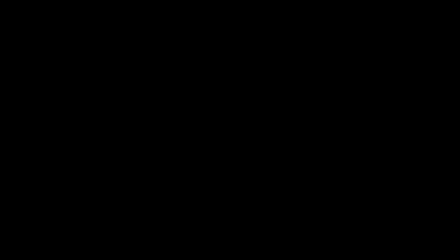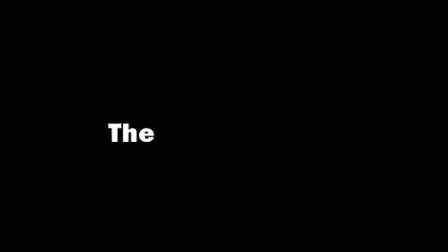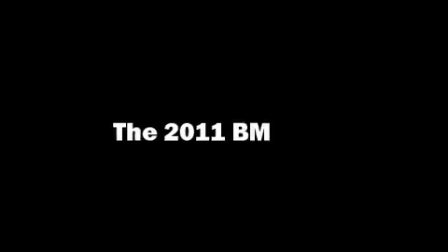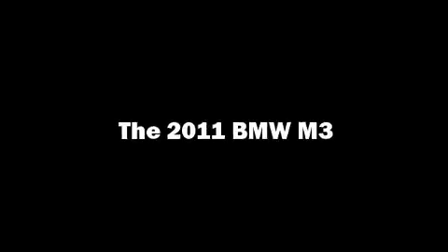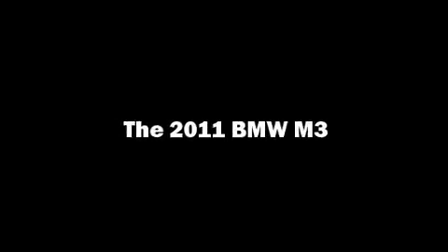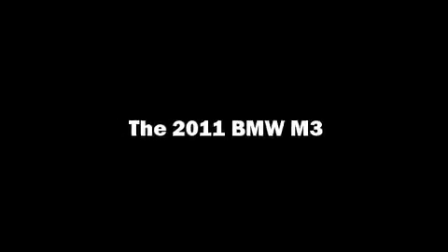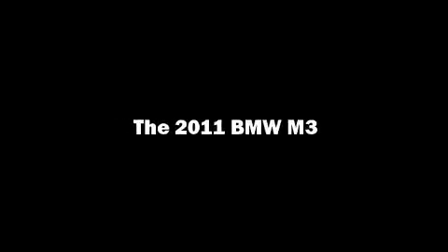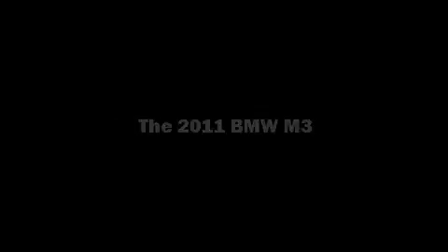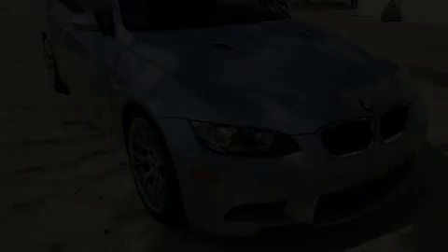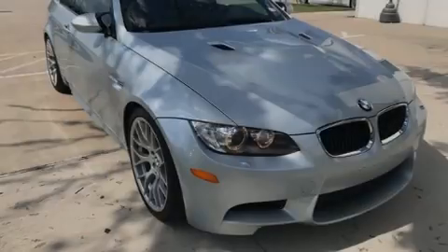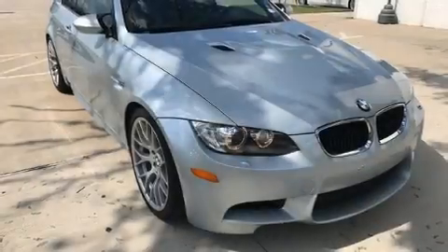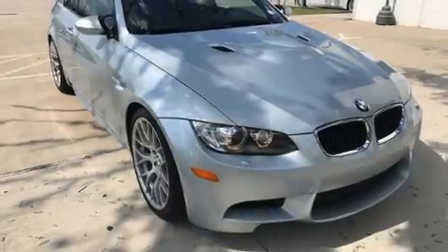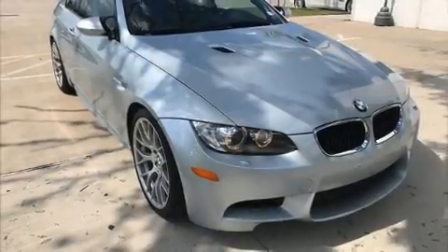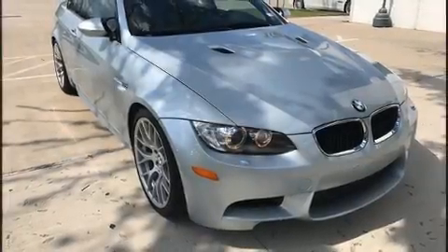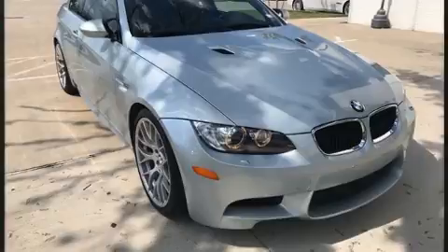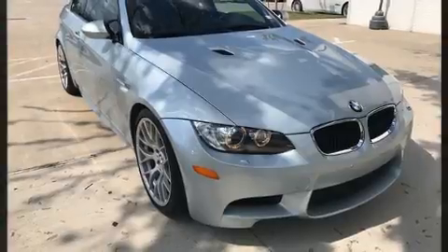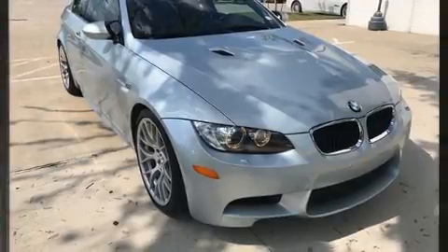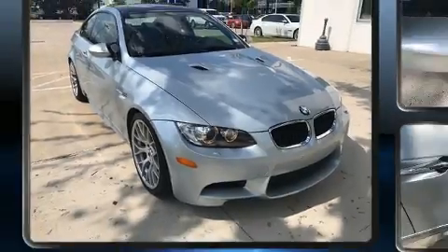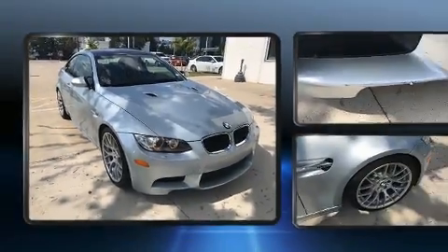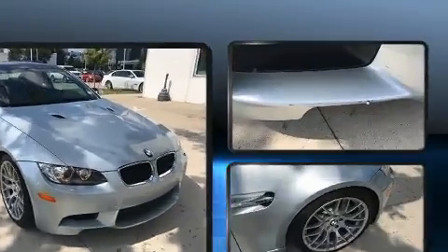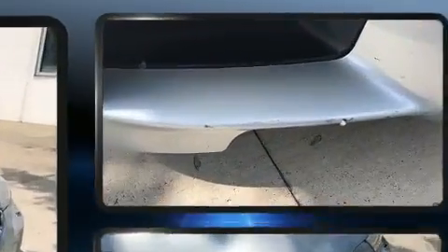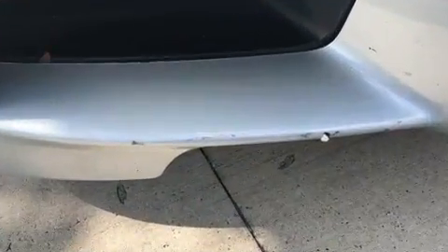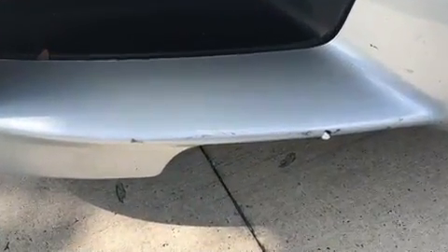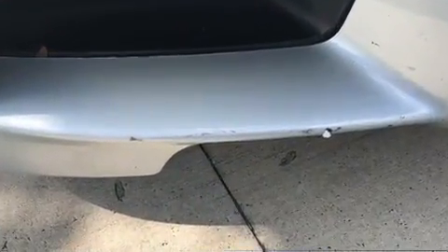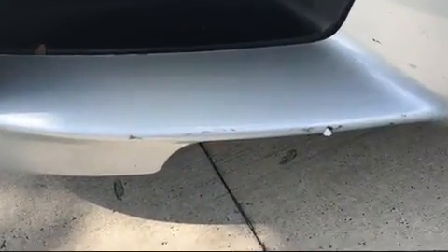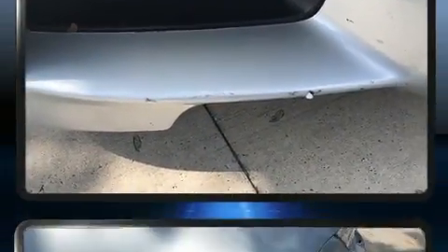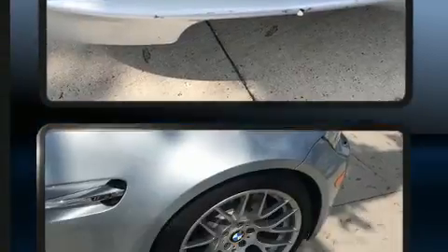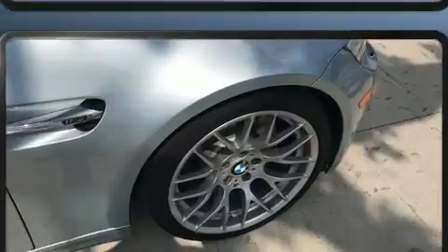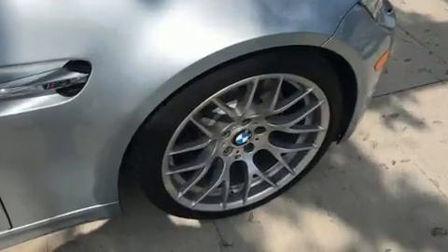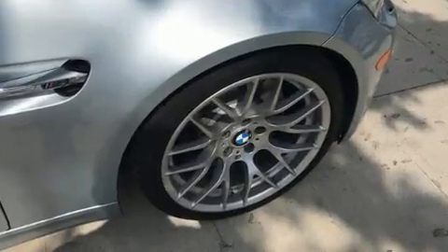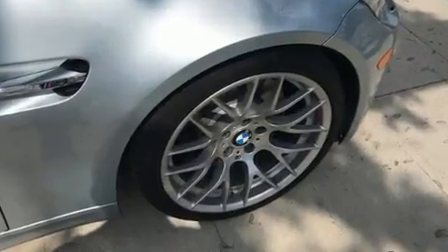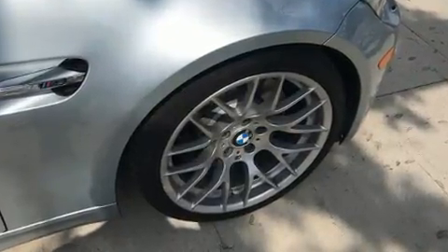Outstanding design defines the 2011 BMW M3. With less than 40,000 miles on the odometer, this car offers power, spaciousness, and durability in a refined and innovative package.